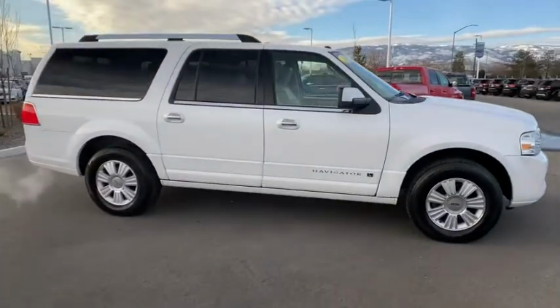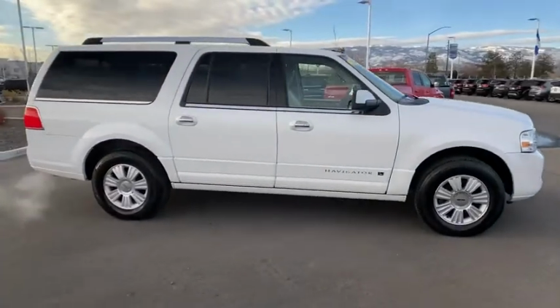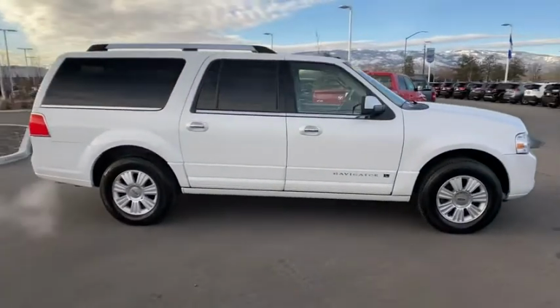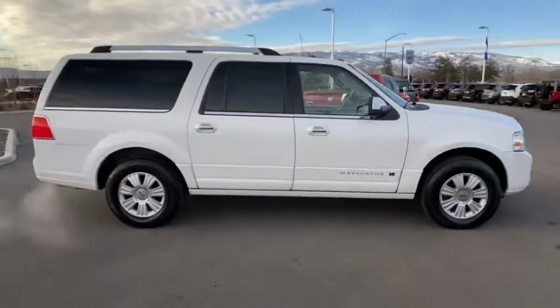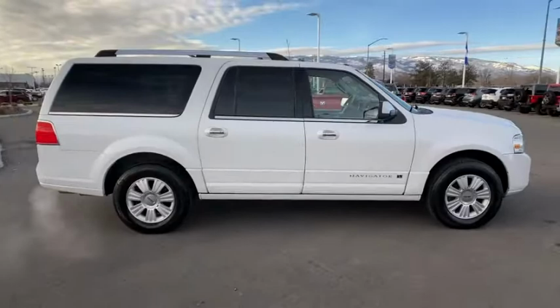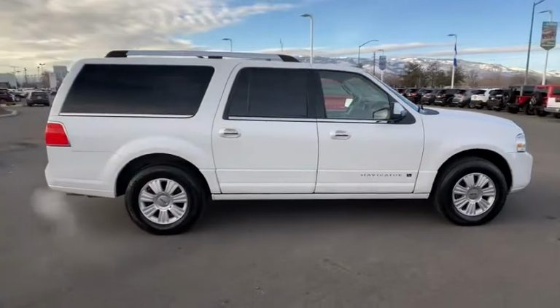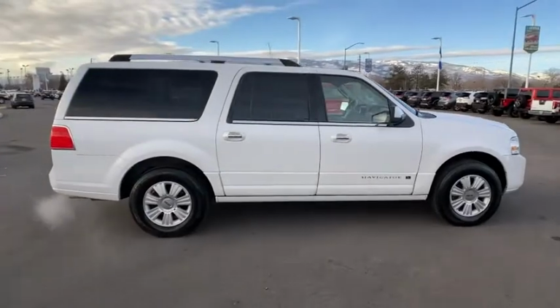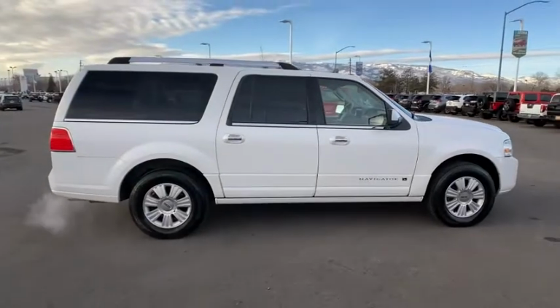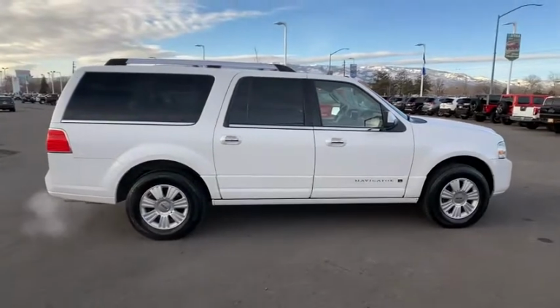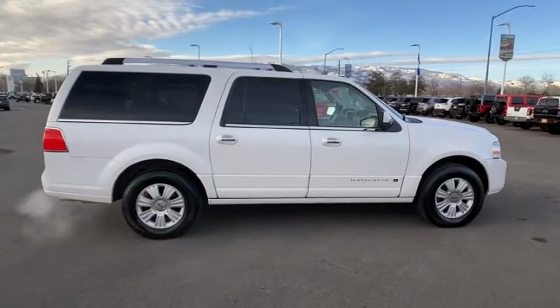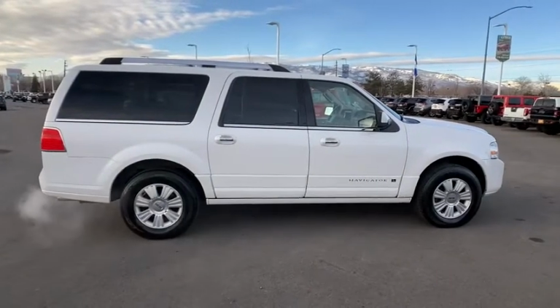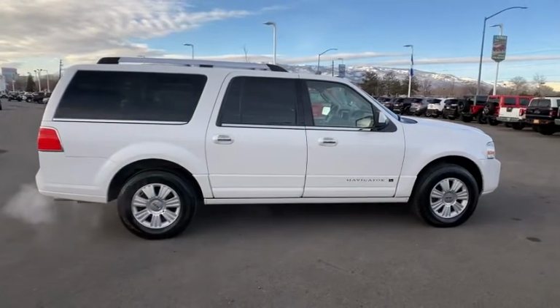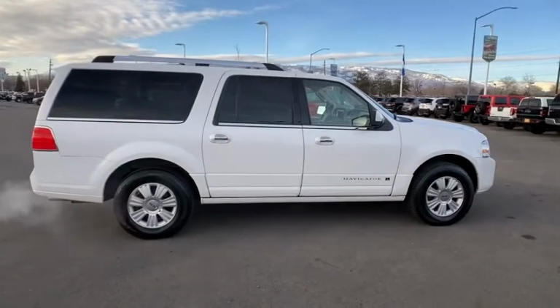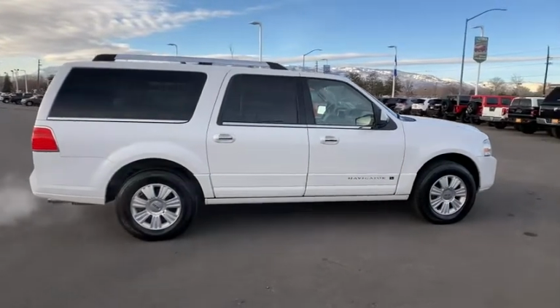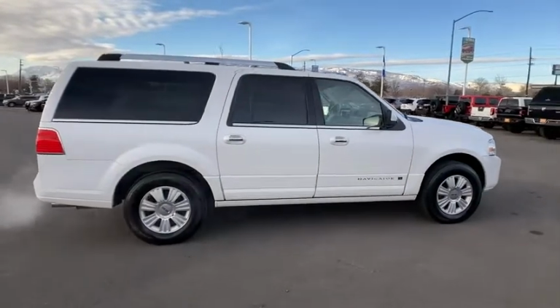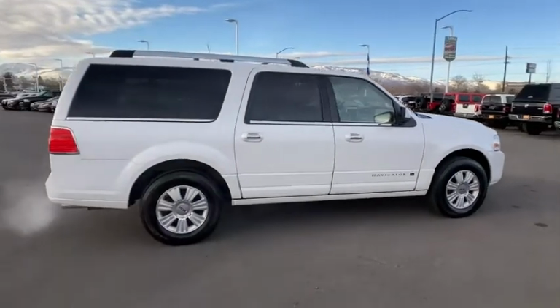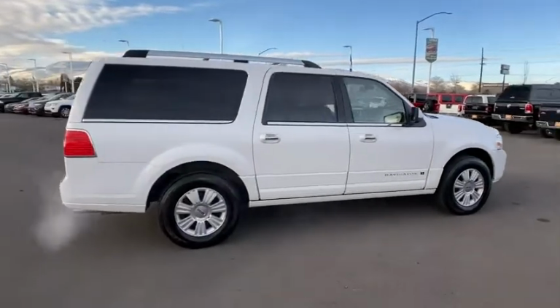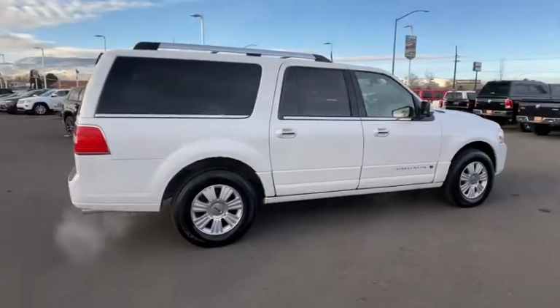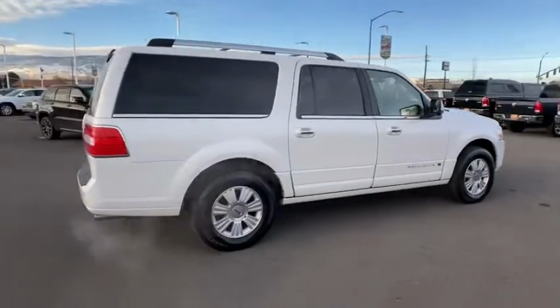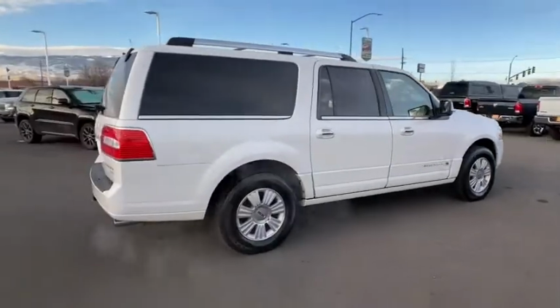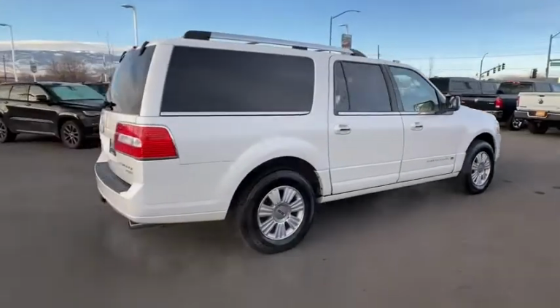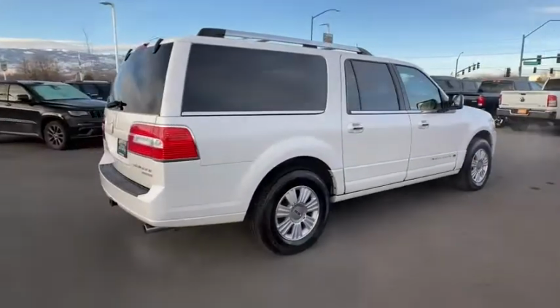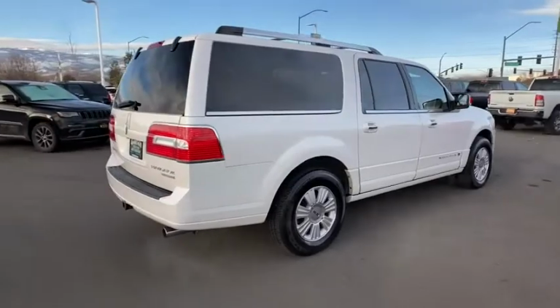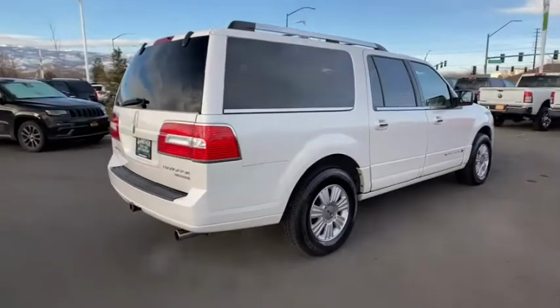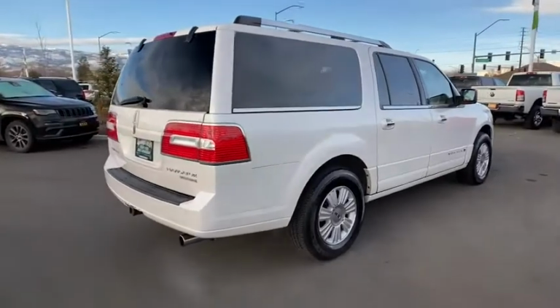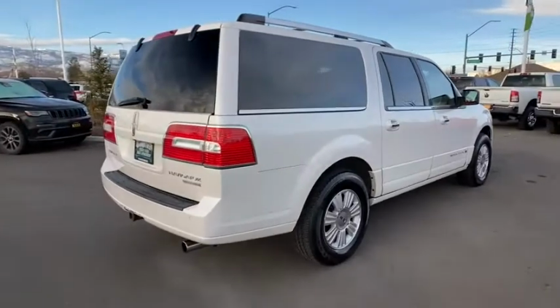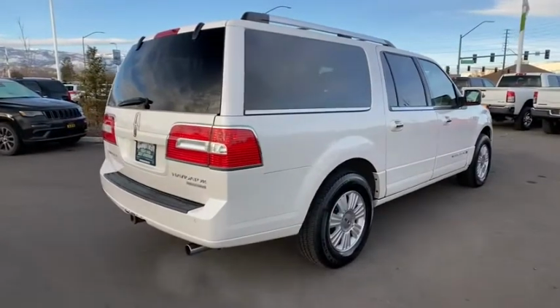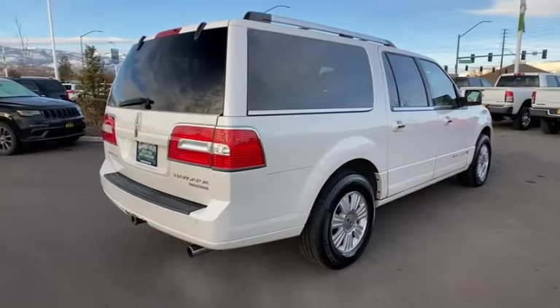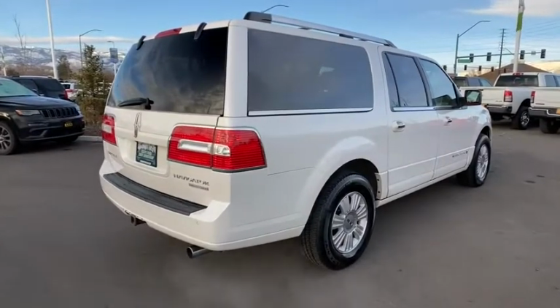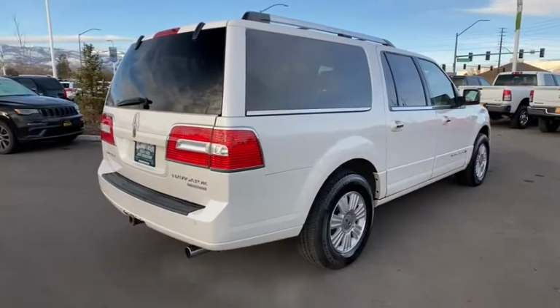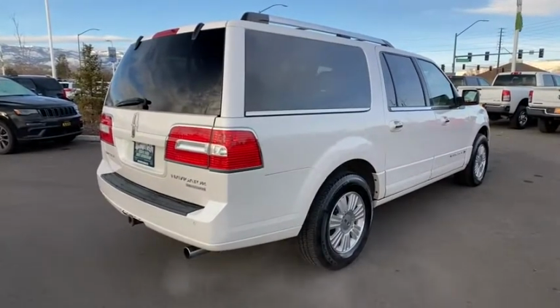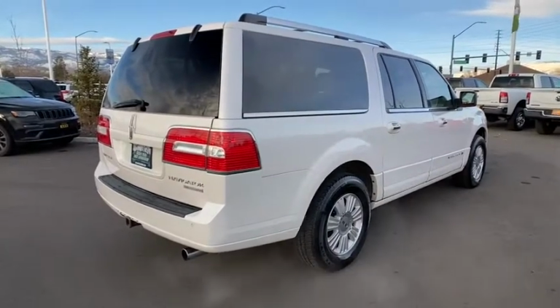With the extra length, carrying a large group in extreme comfort or loads of cargo is no problem at all. This vehicle has less than 115,000 miles.